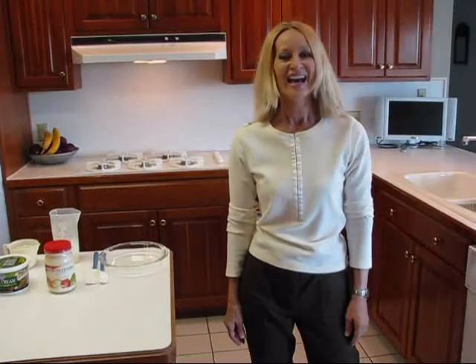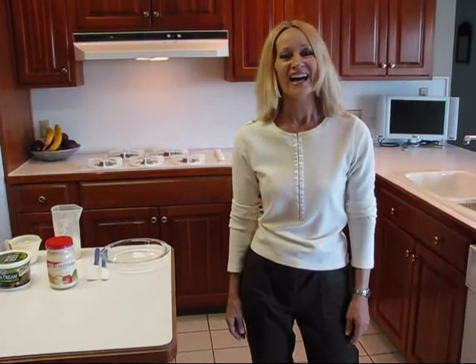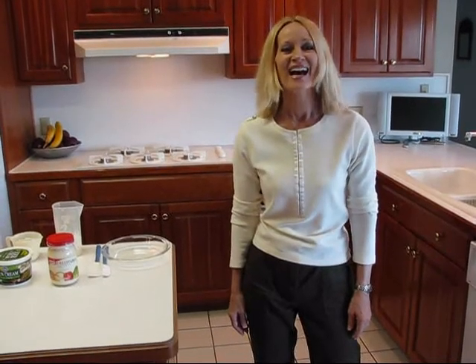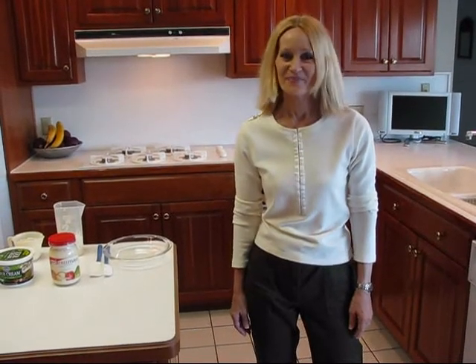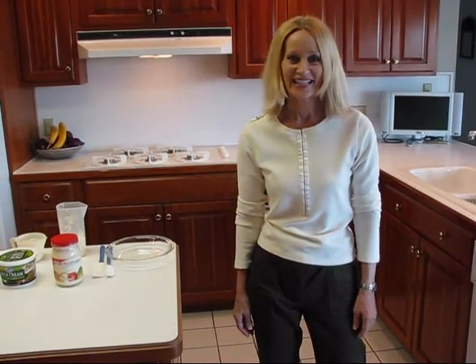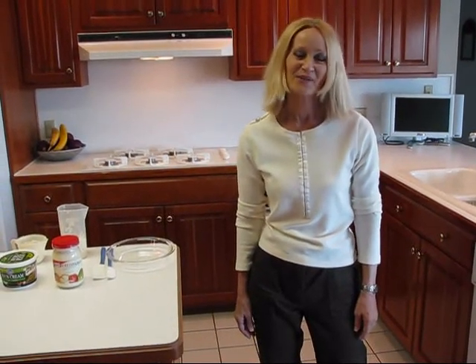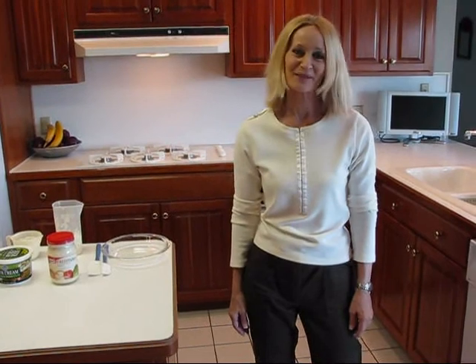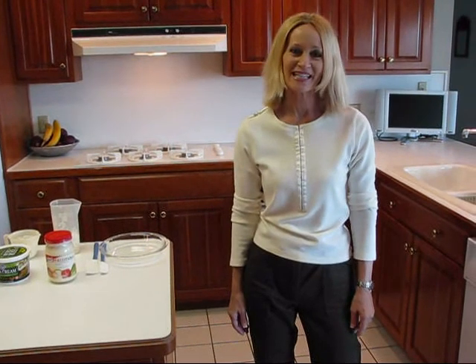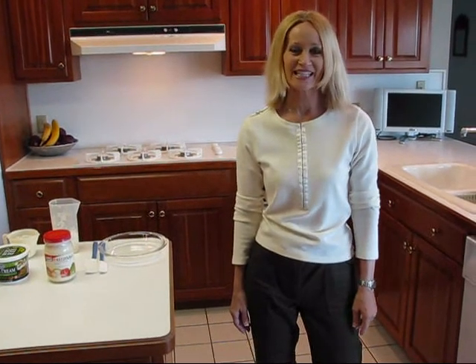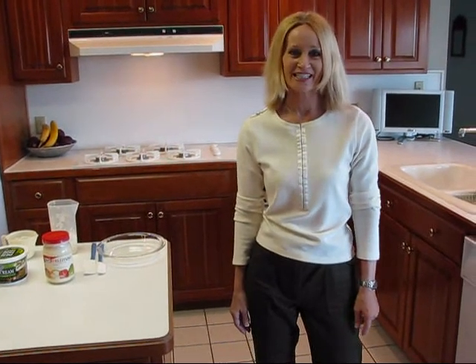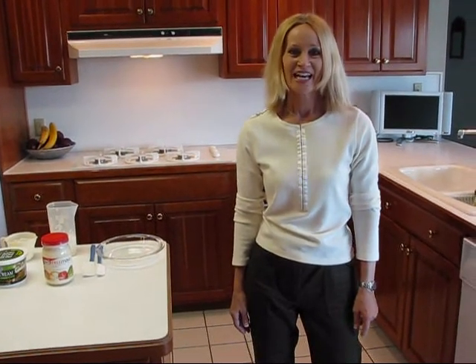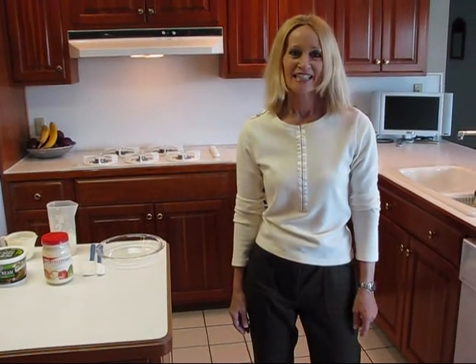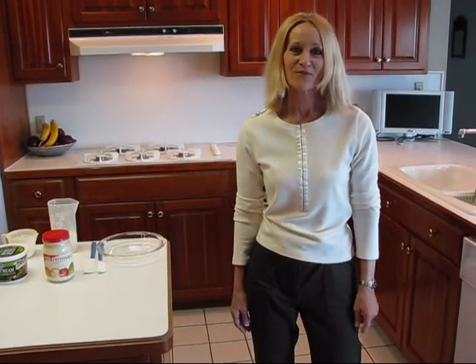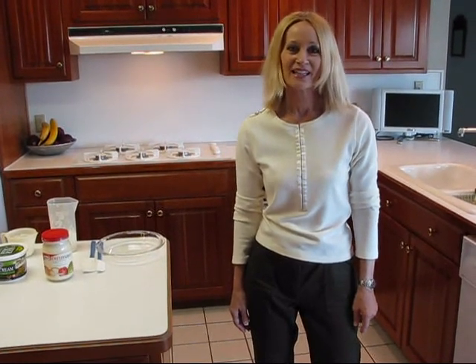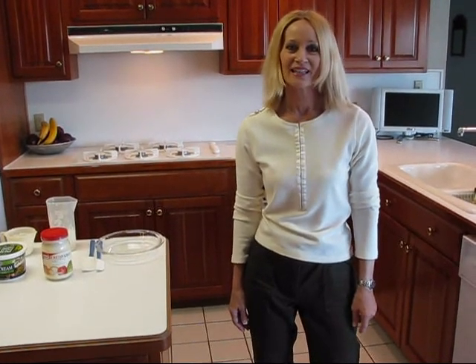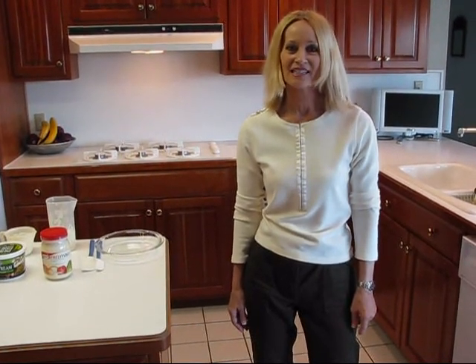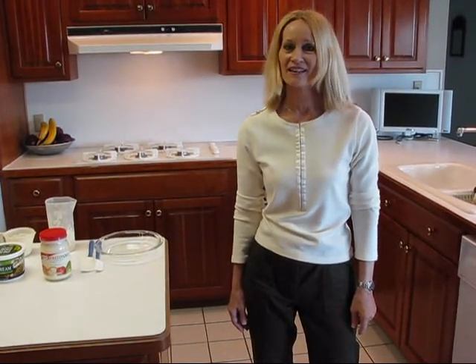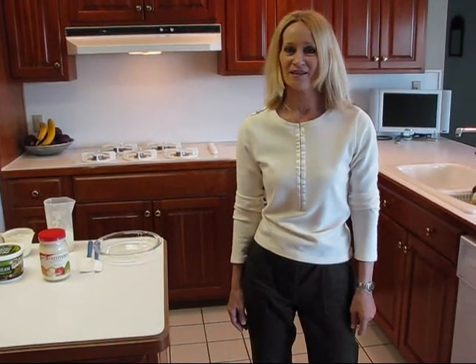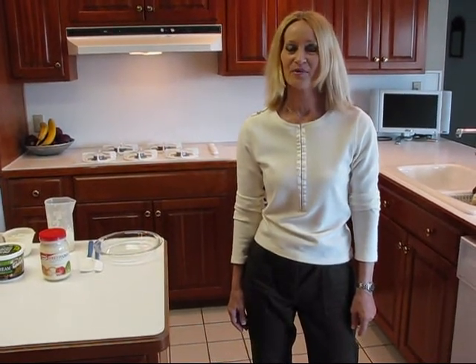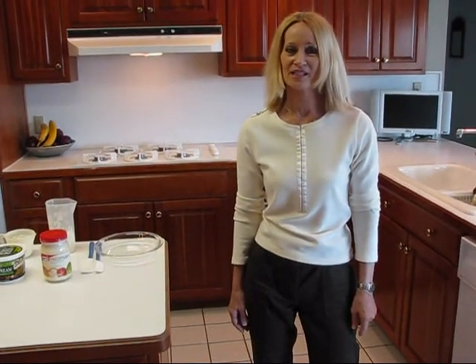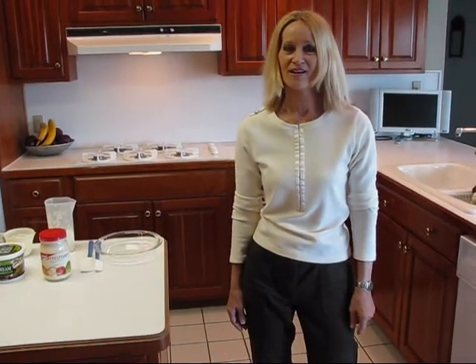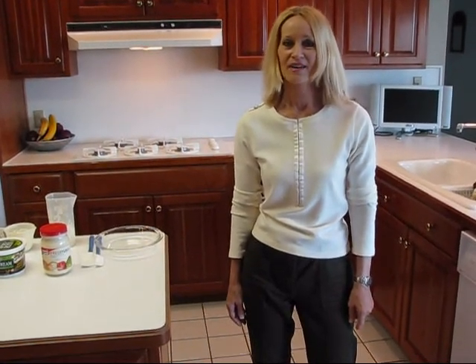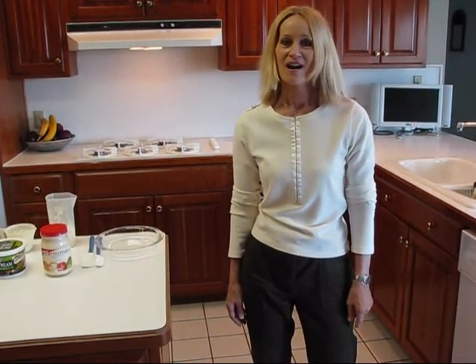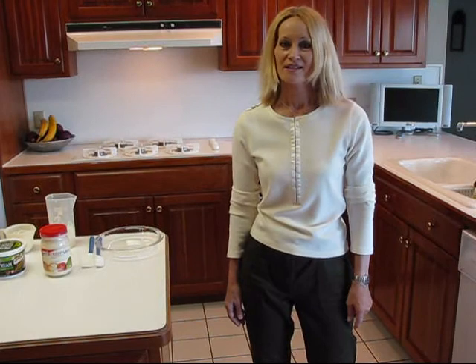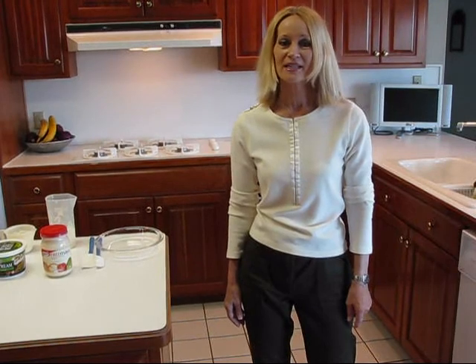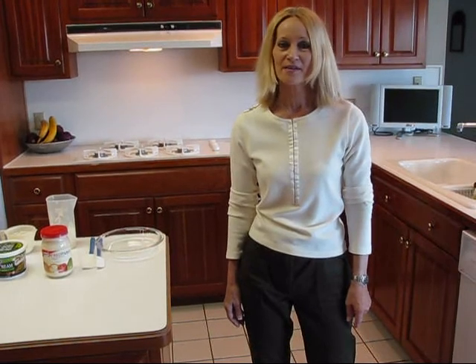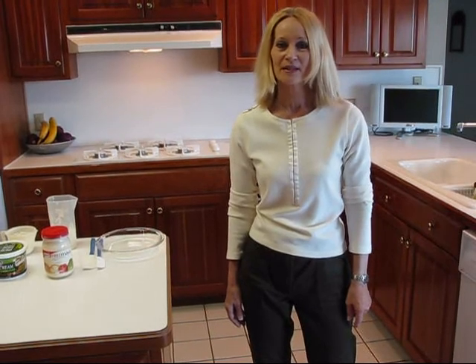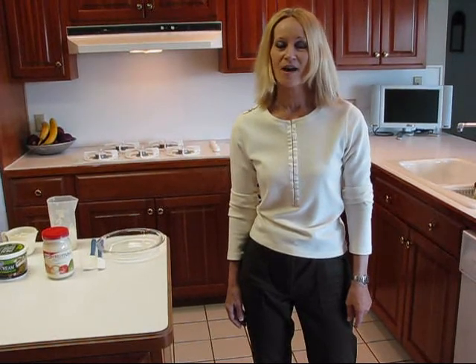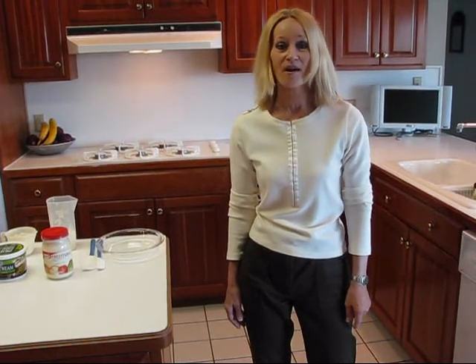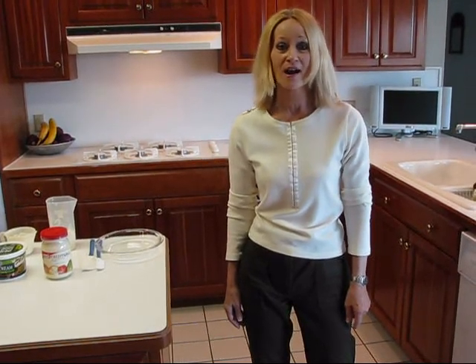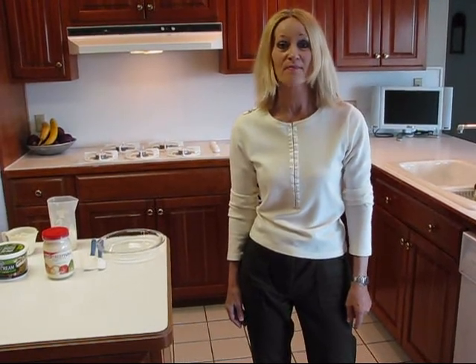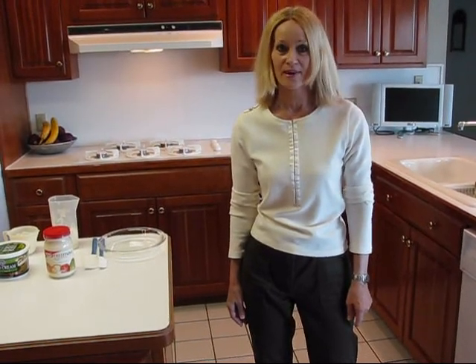Hi, I'm Betty. Welcome to Betty's Kitchen. Today we're making a nice healthy dip called dill weed dip on party rye bread.